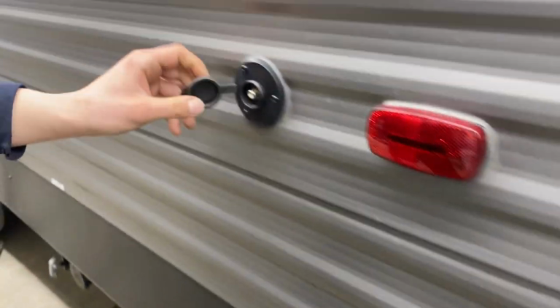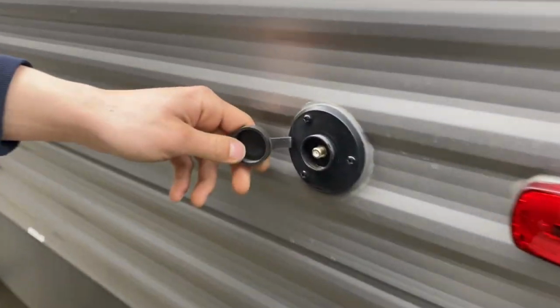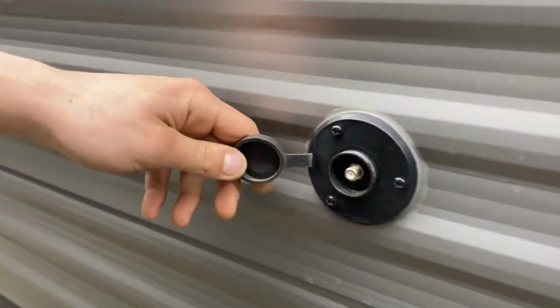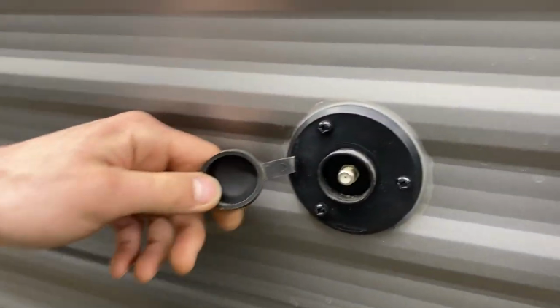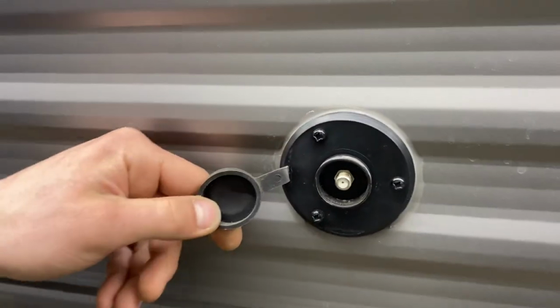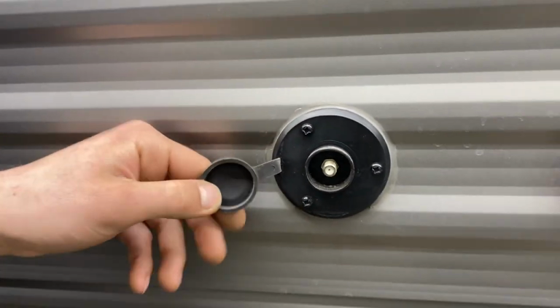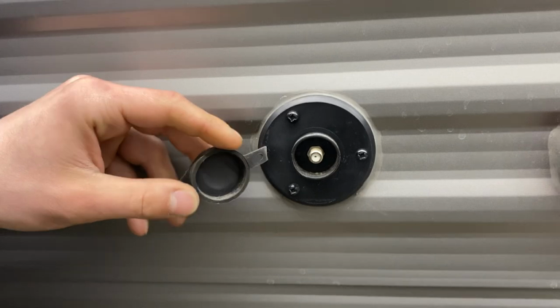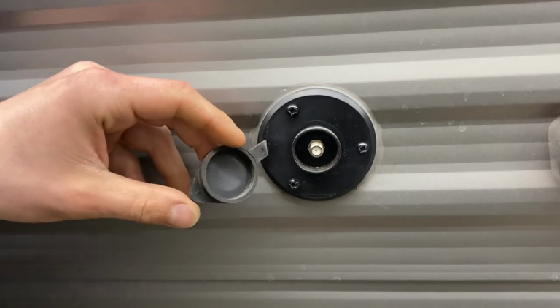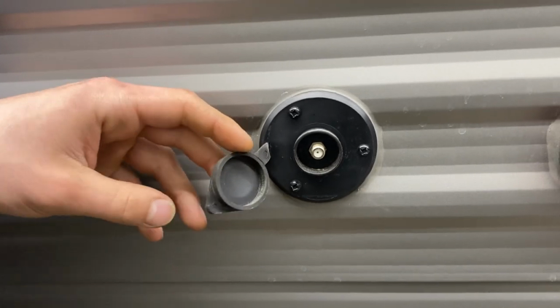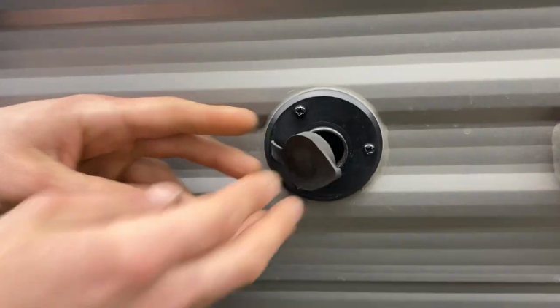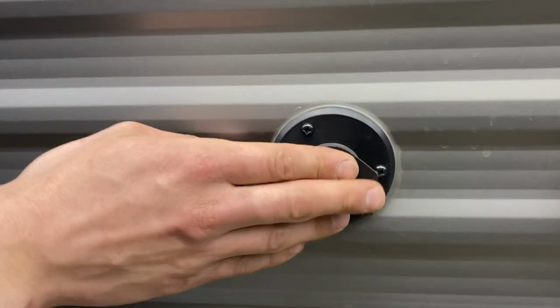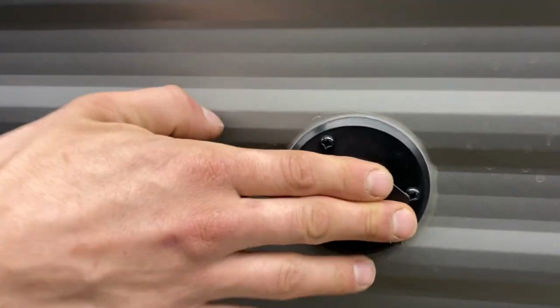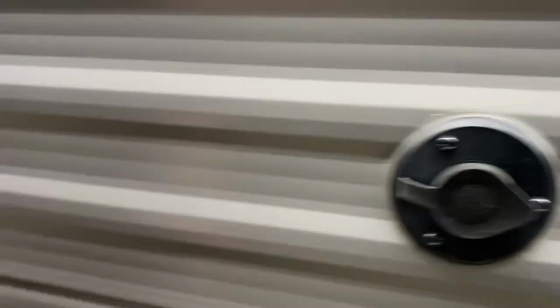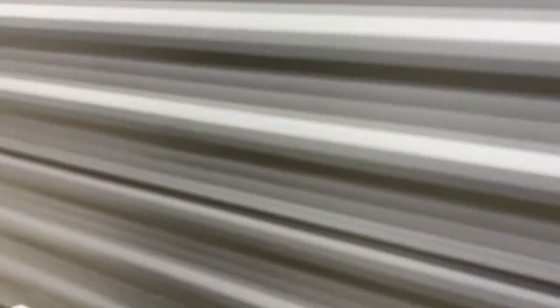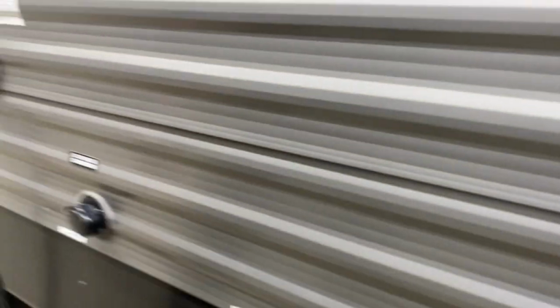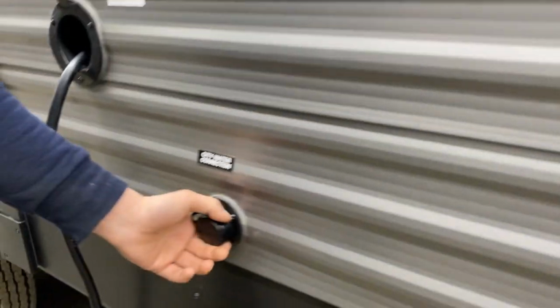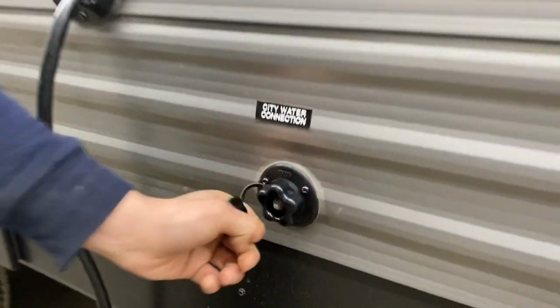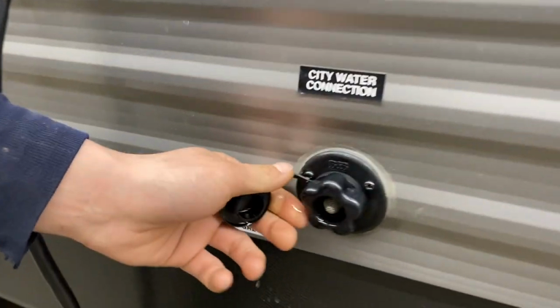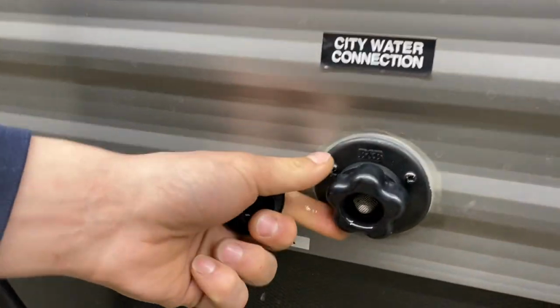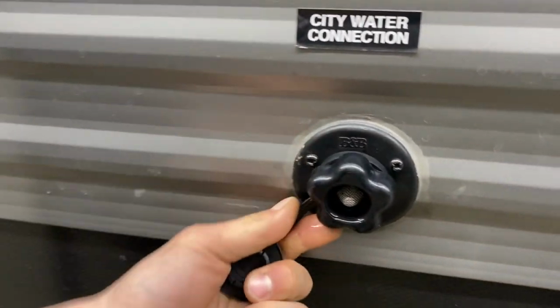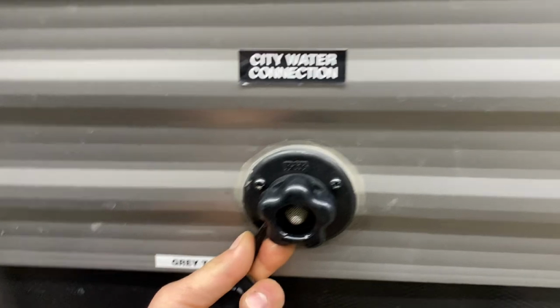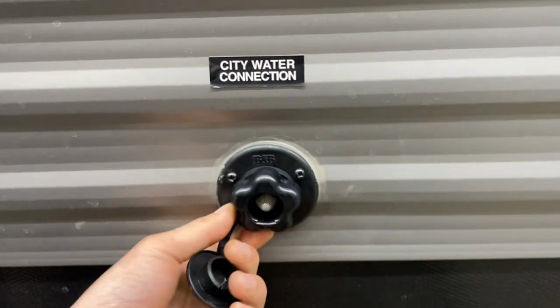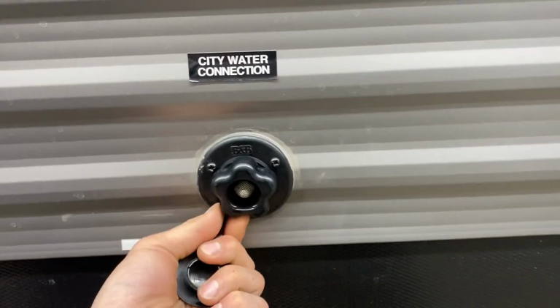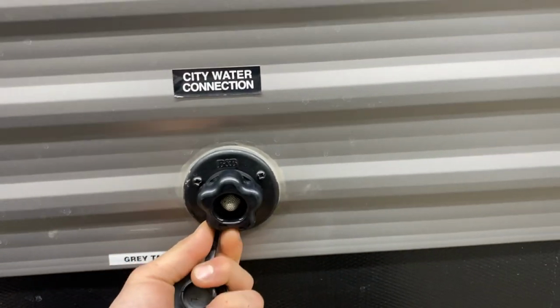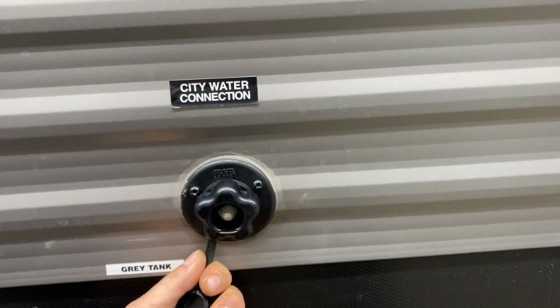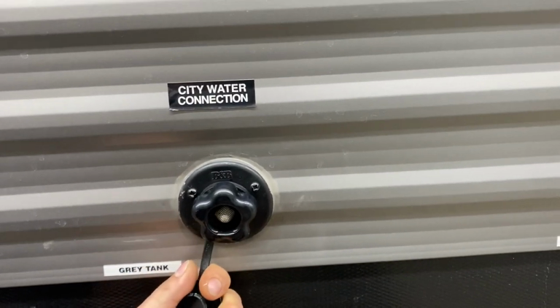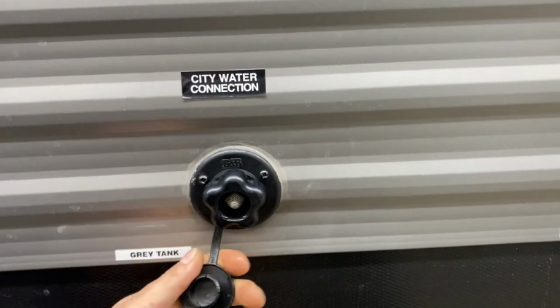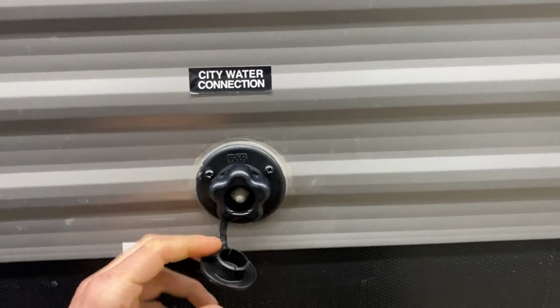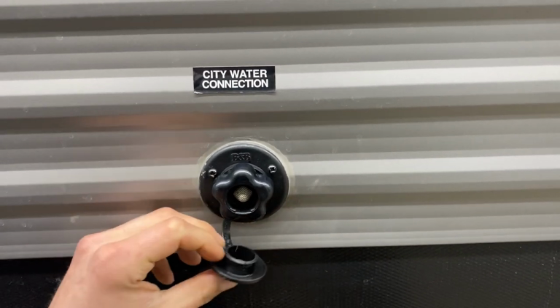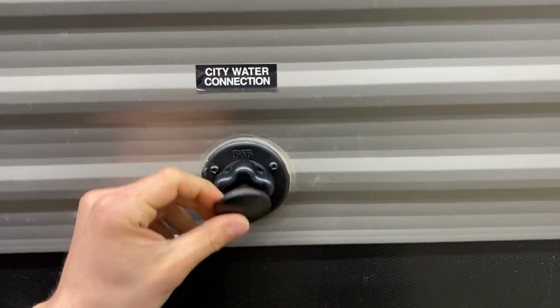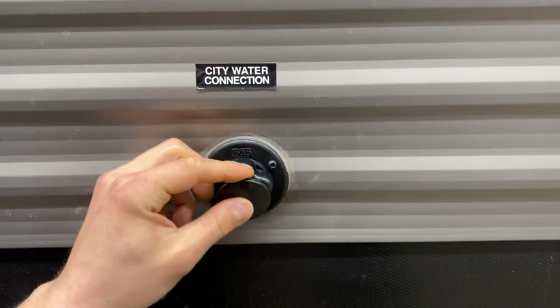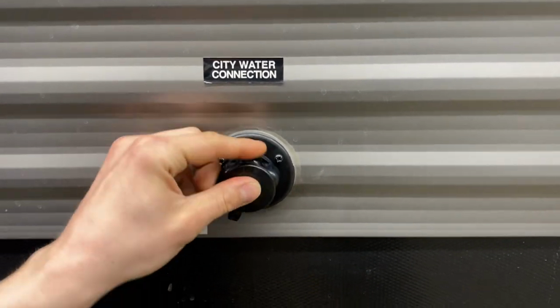Up here we've got a cable and satellite inlet, so a coax cable plugs into there and fires up at your TV location. Down another step we've got your city water connection — just take a water hose, plug it in, turn on the water, and that'll pressurize the lines throughout the unit.